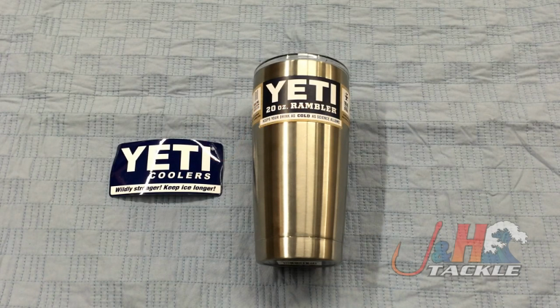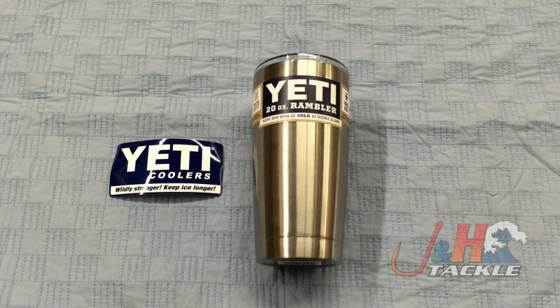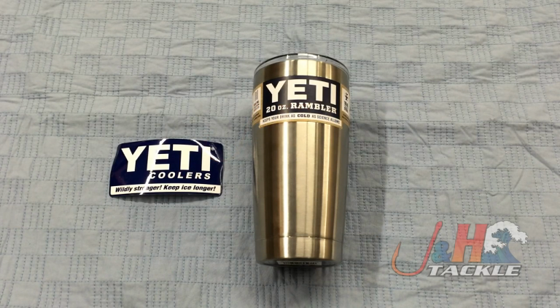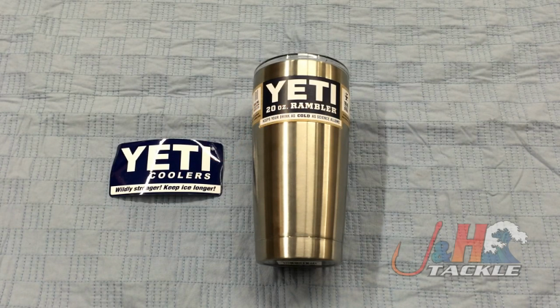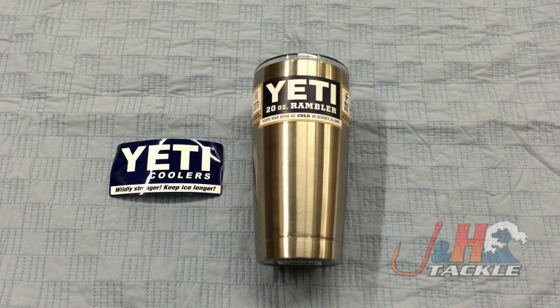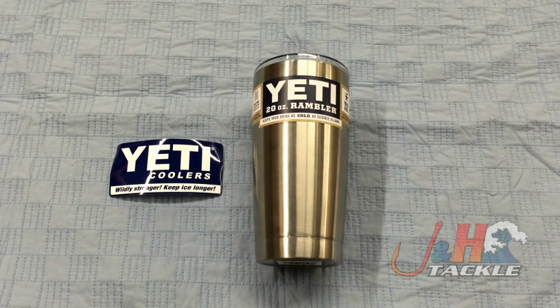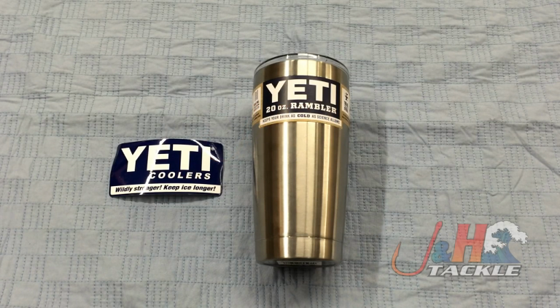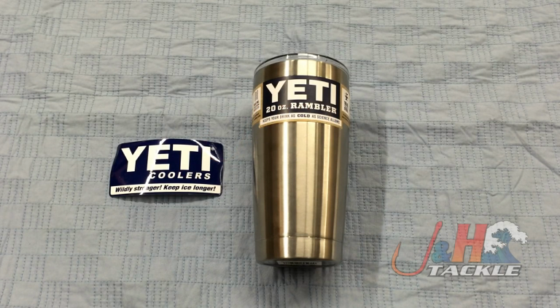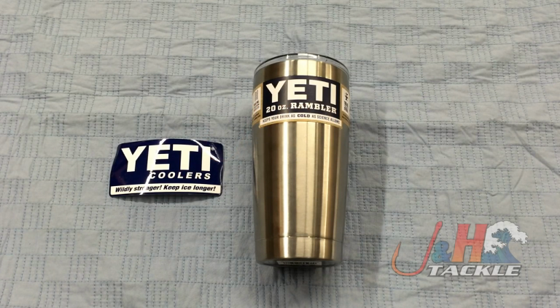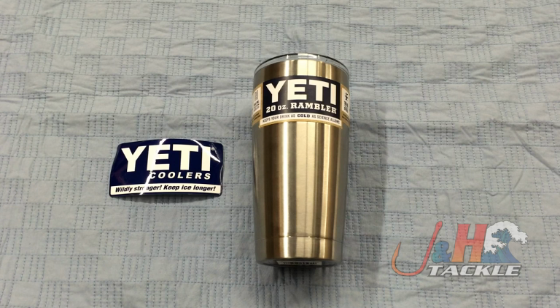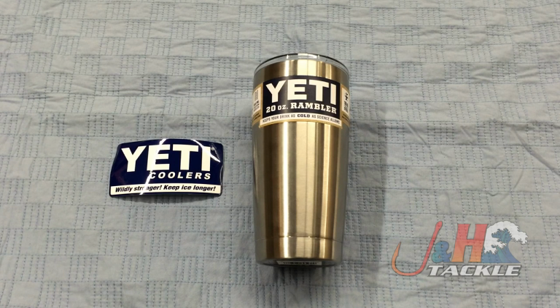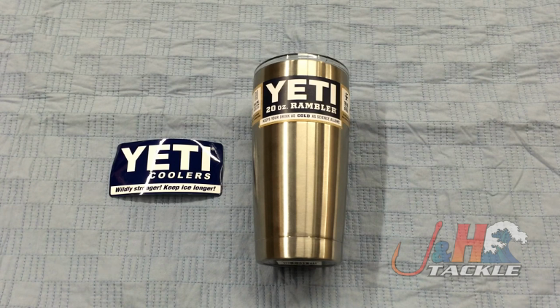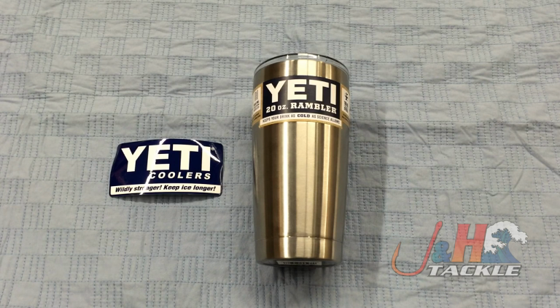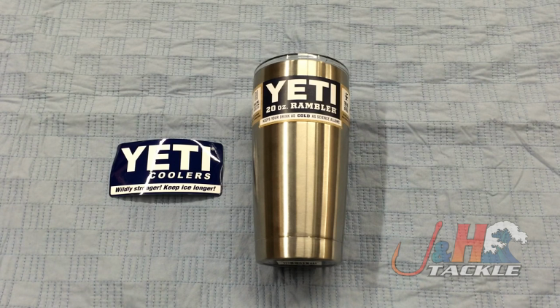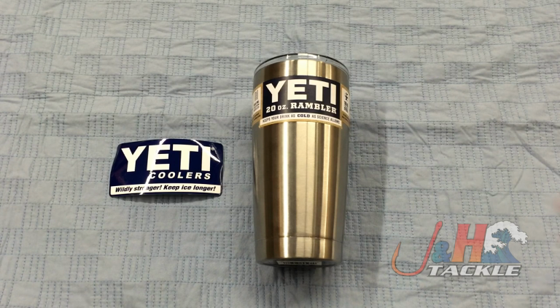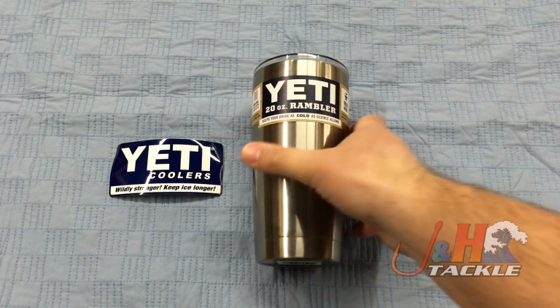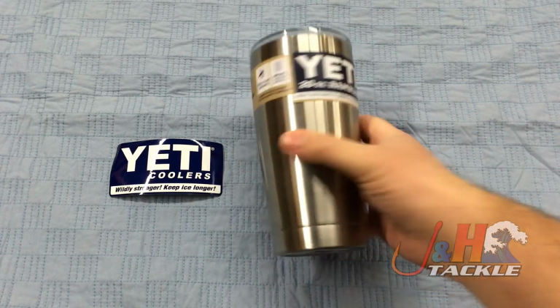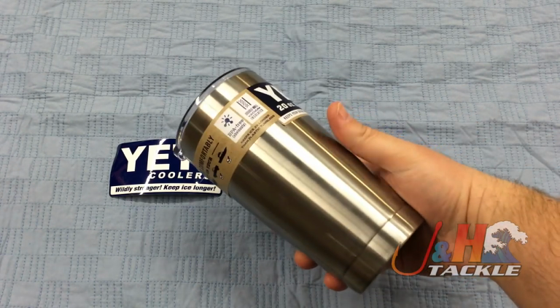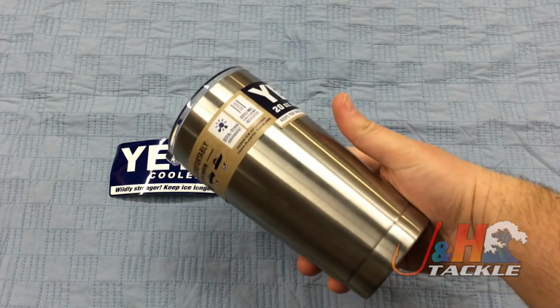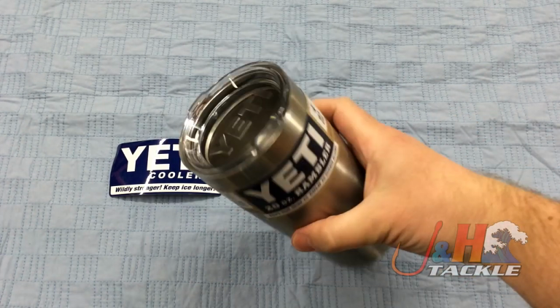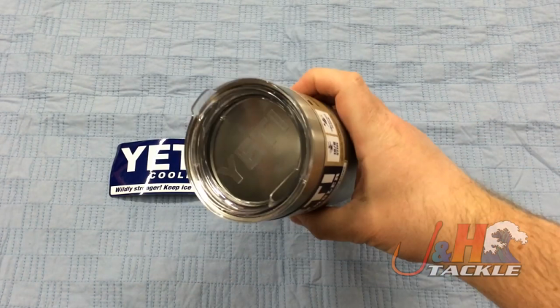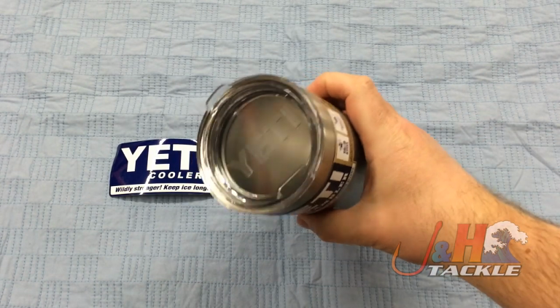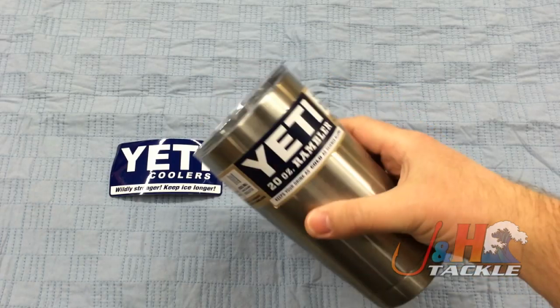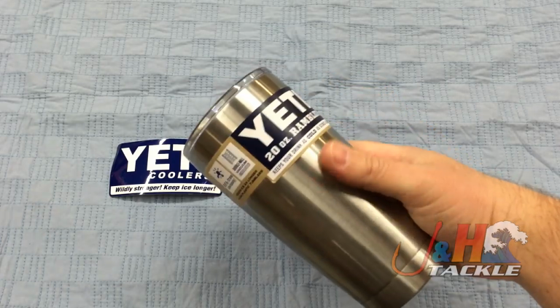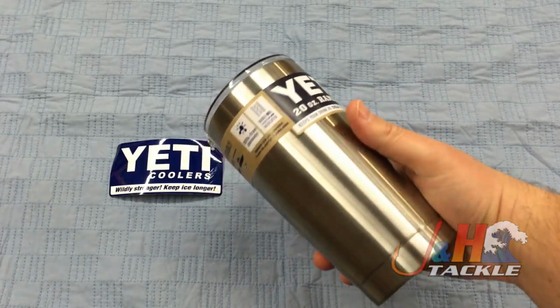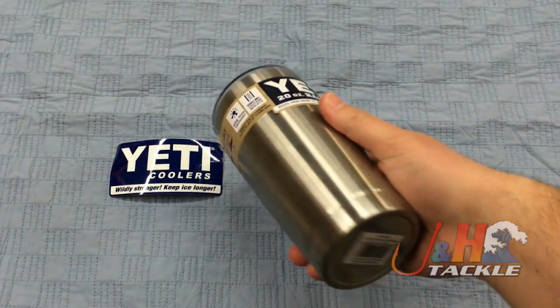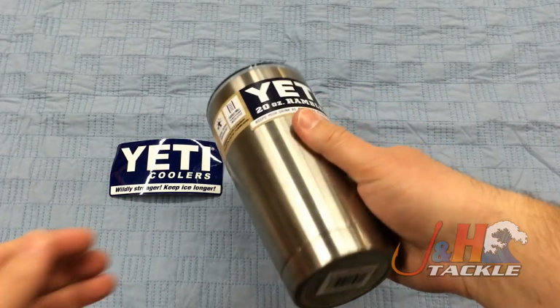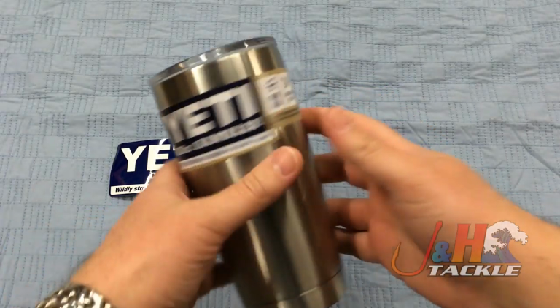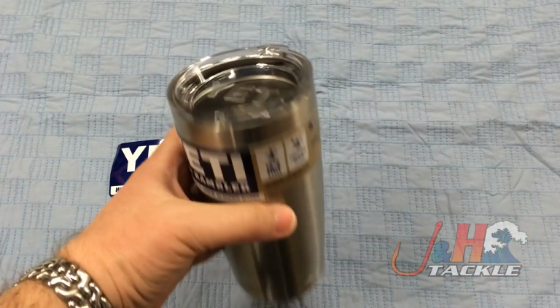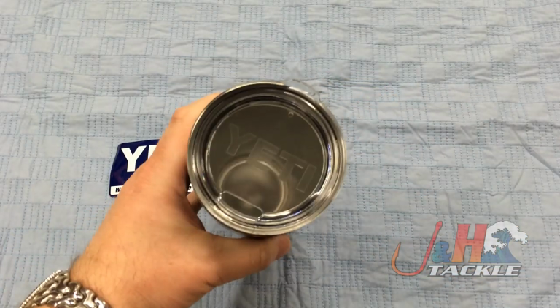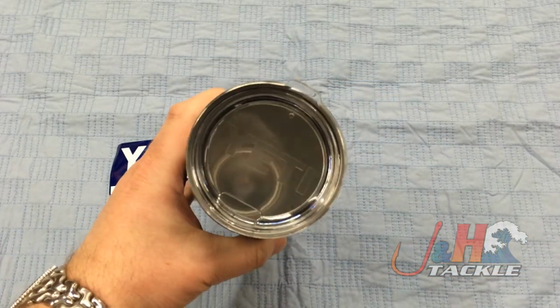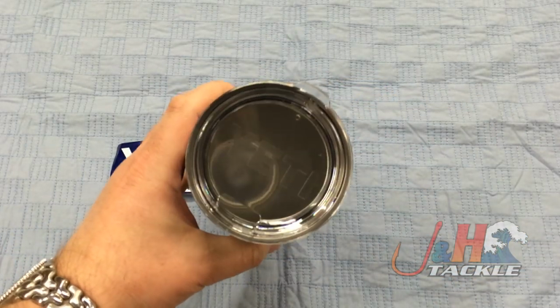Hey, it's Josh over at J&H. Today we're taking a look at the Yeti Rambler tumblers. This is the 20 ounce — the brand new aluminum tumbler cups from Yeti that just came out. We're still waiting on the 30s, but the 20s are here.